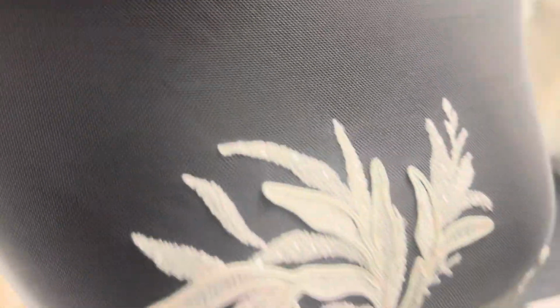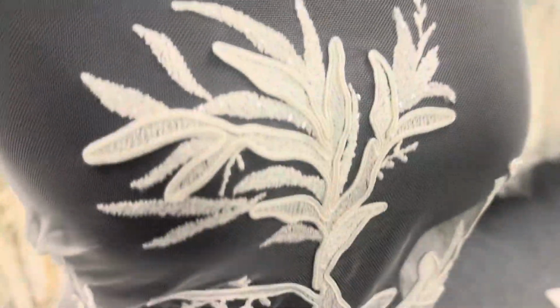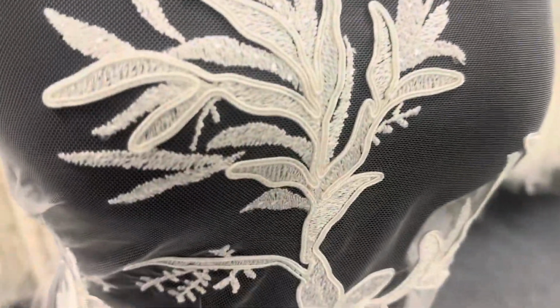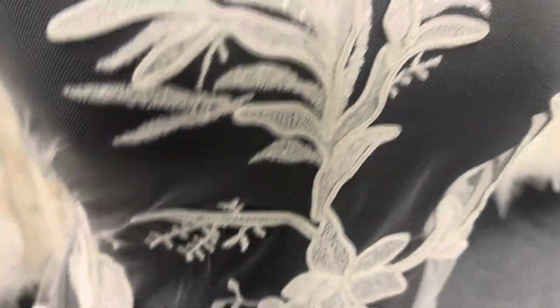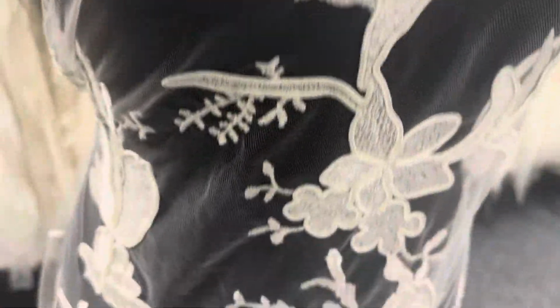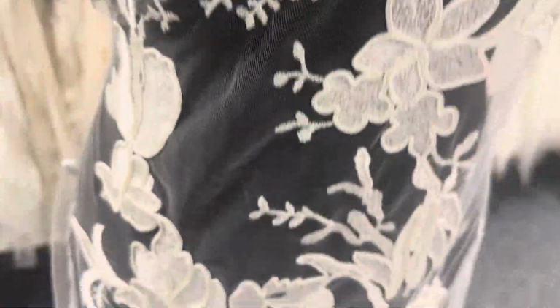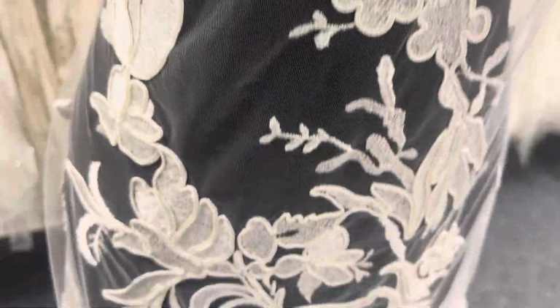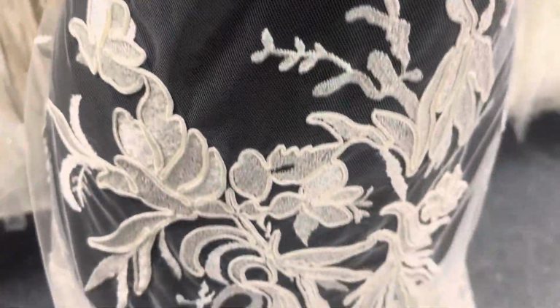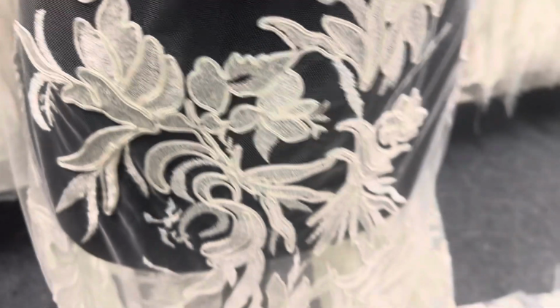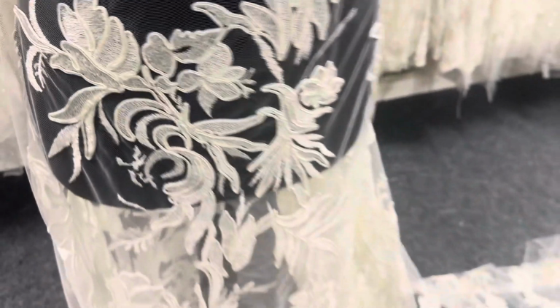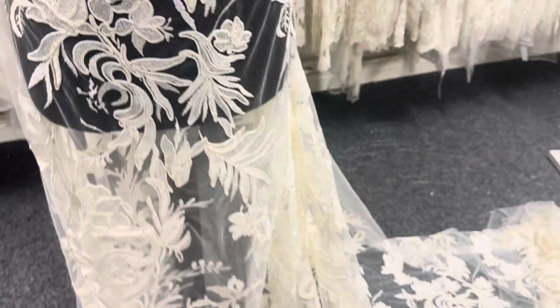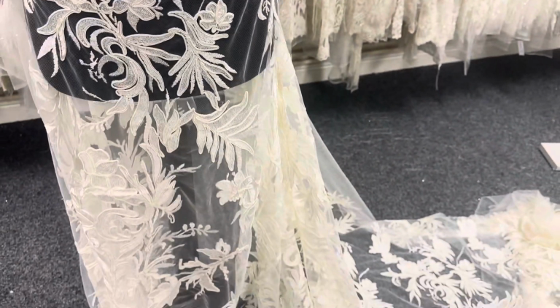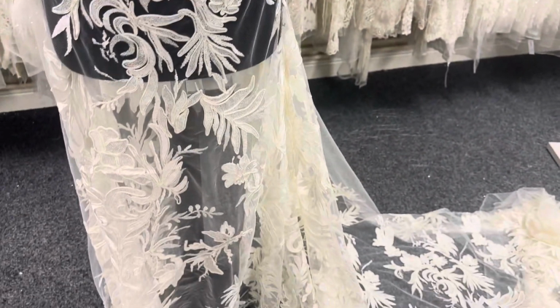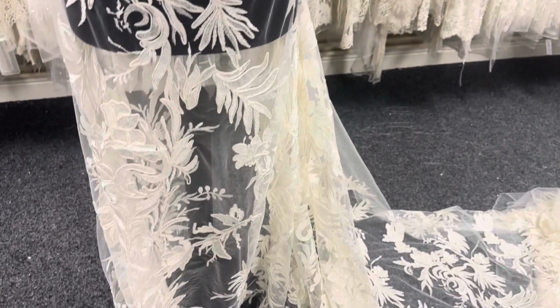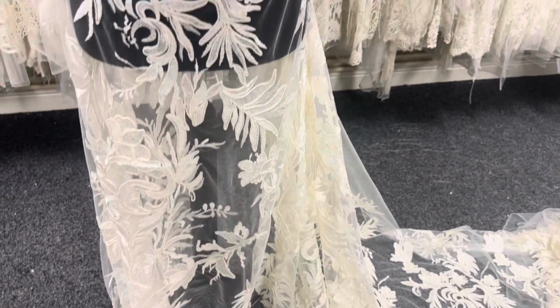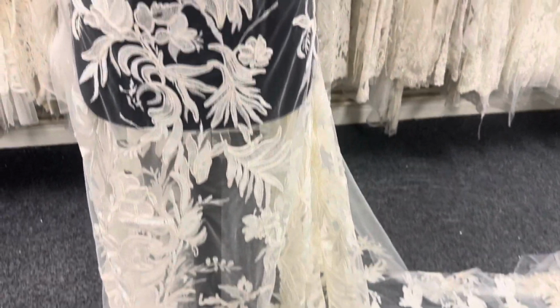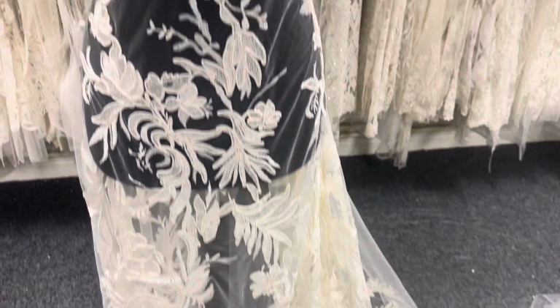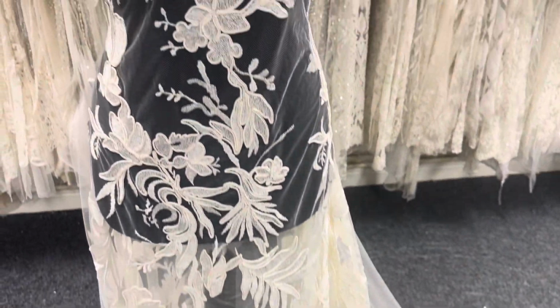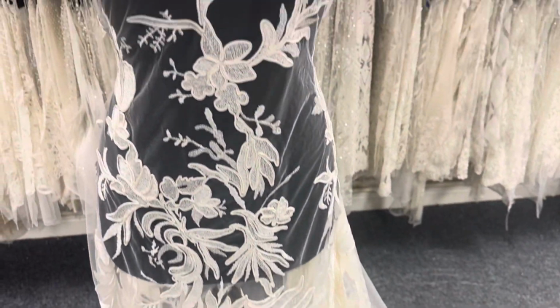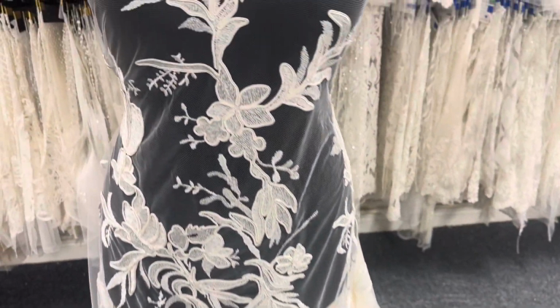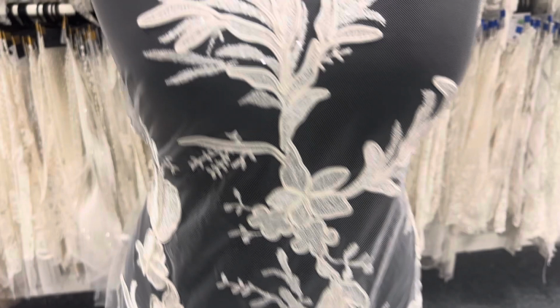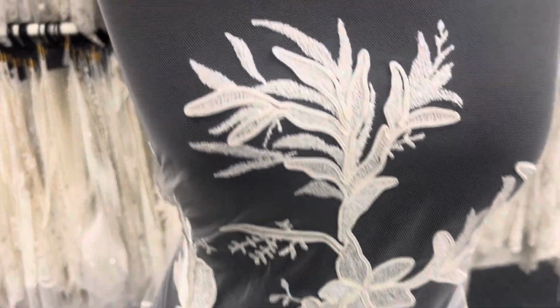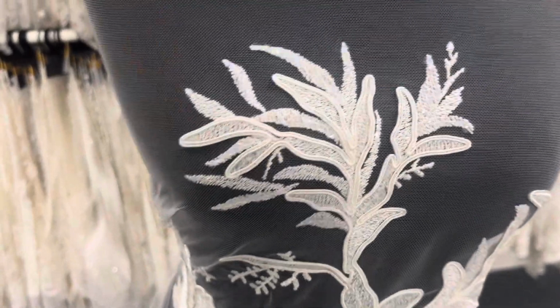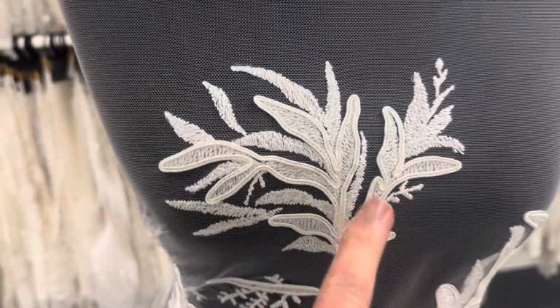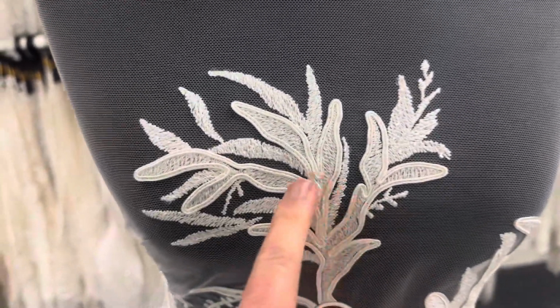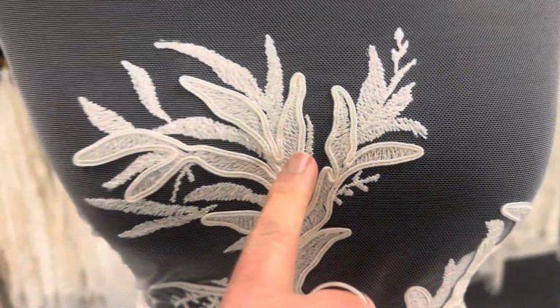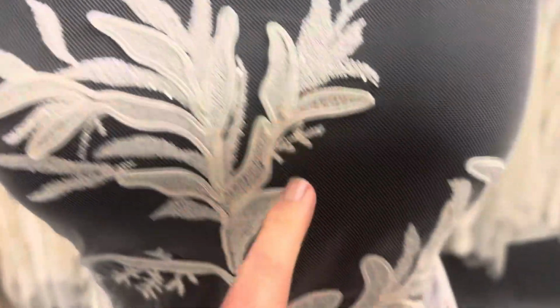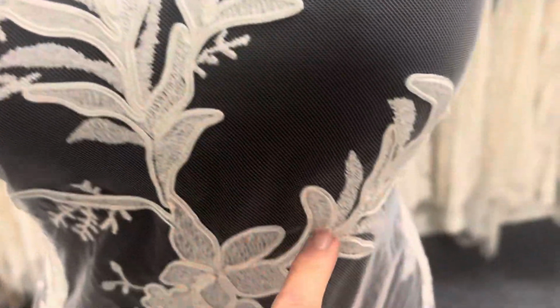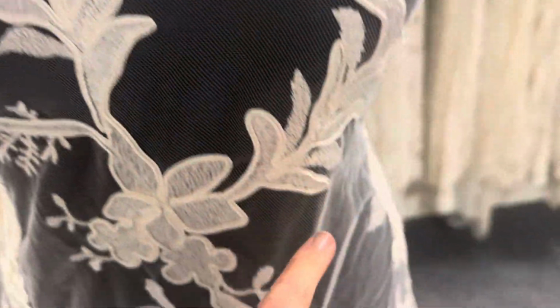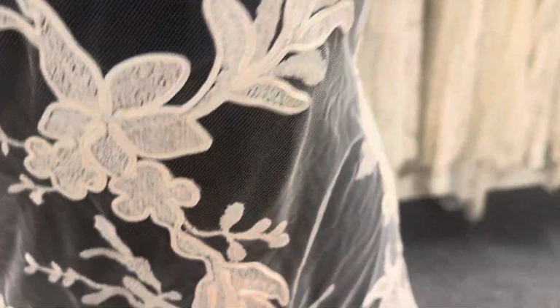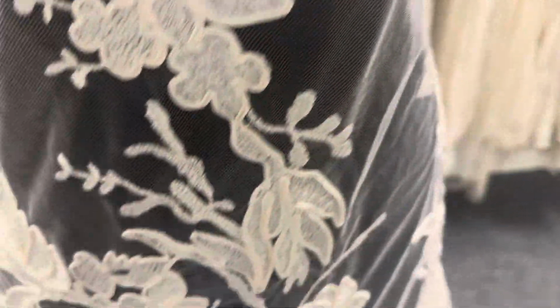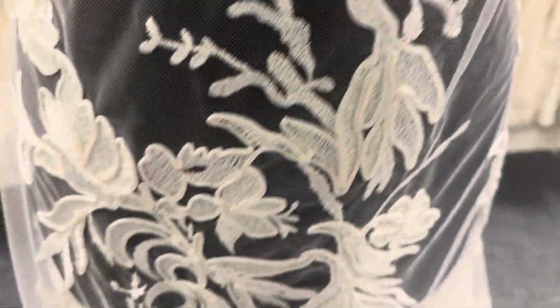It's been beautifully embroidered with a leaf and contemporary style flower display. Some of the elements have been corded to give it some three-dimensionality.